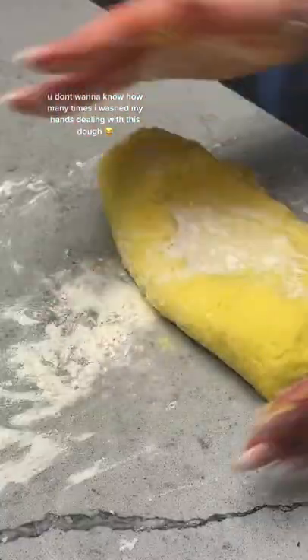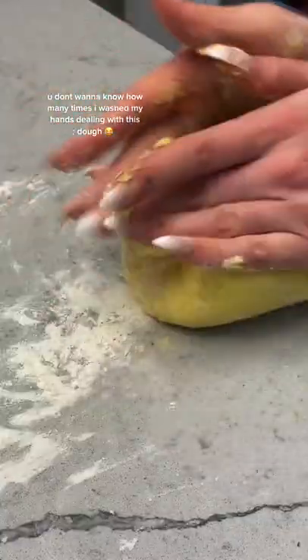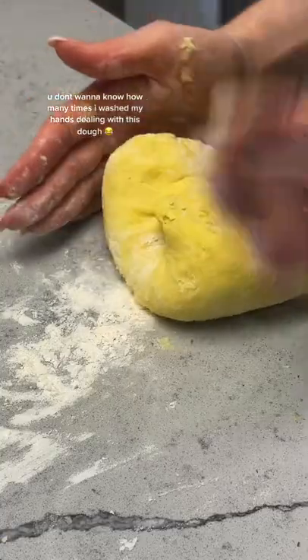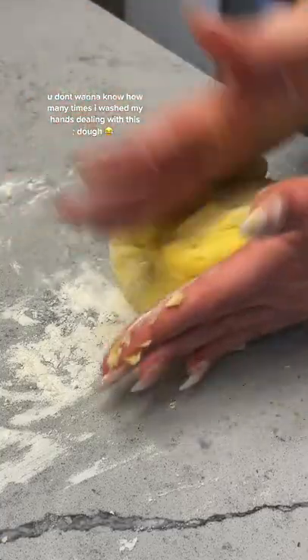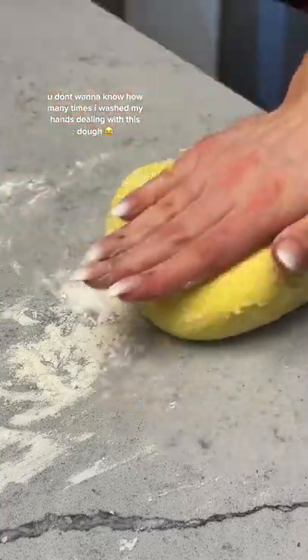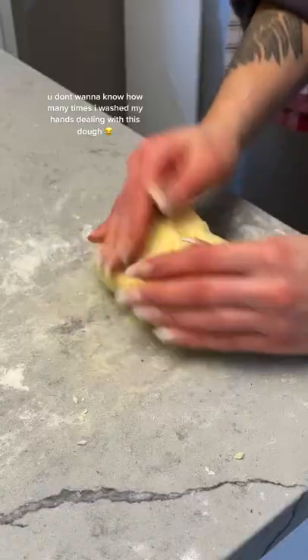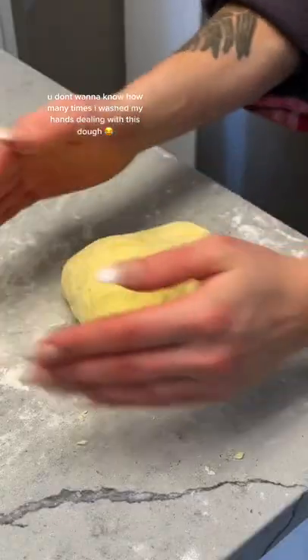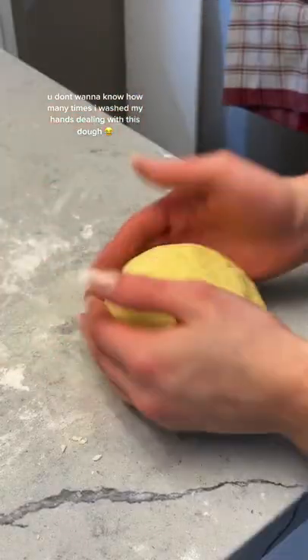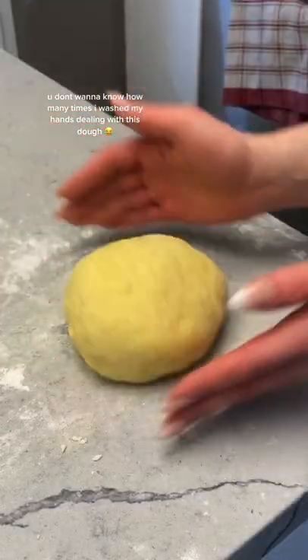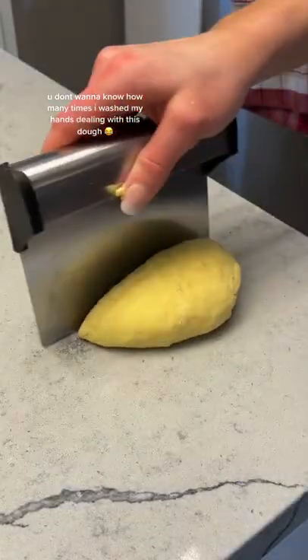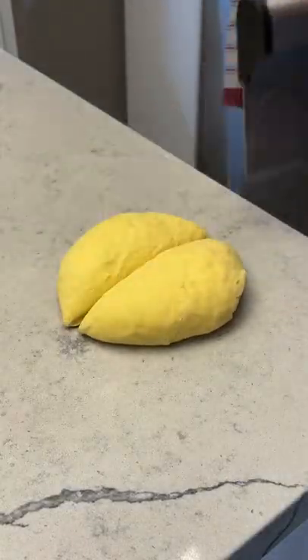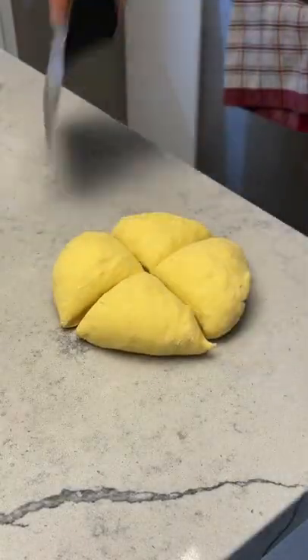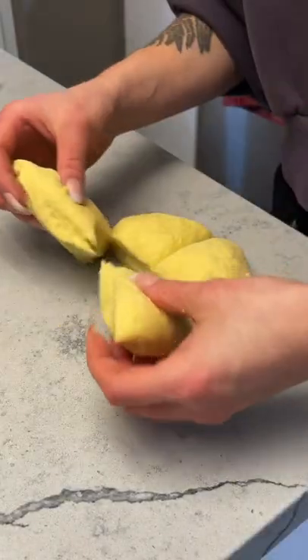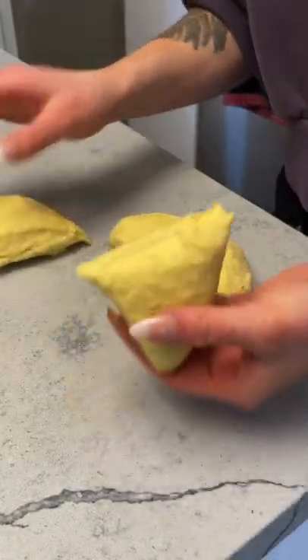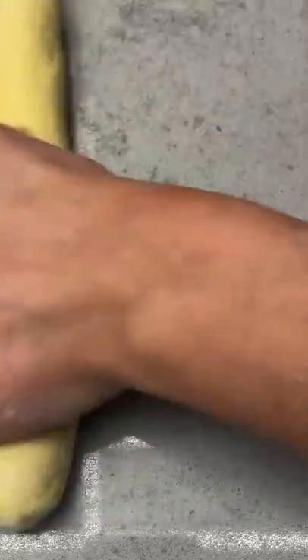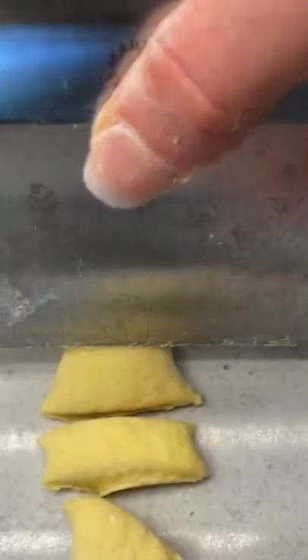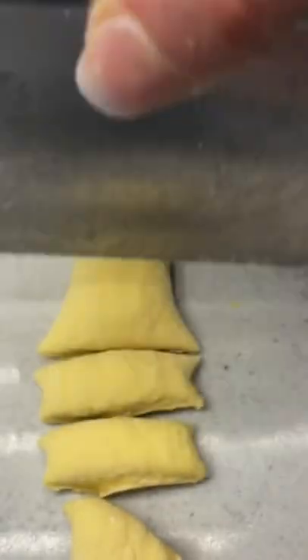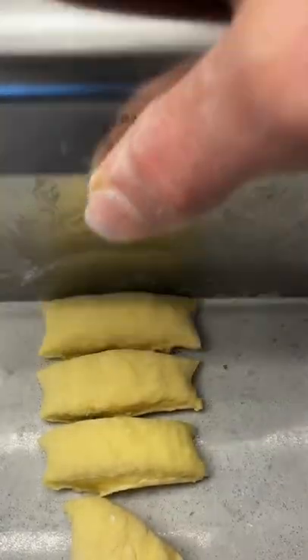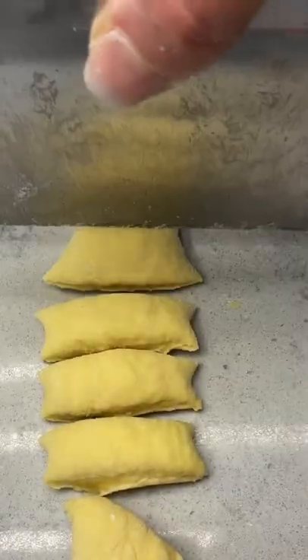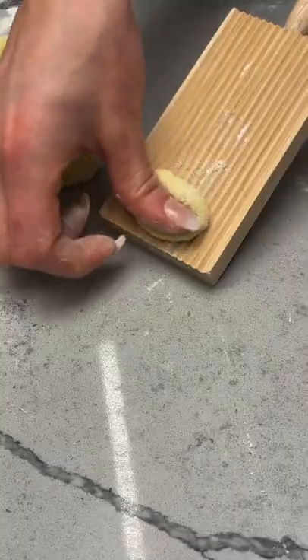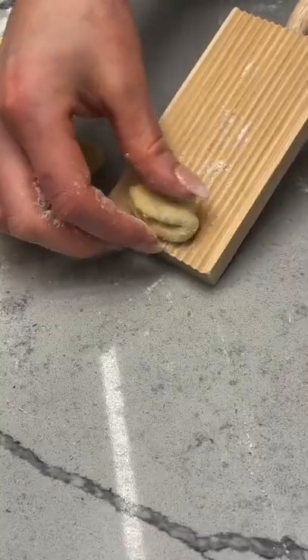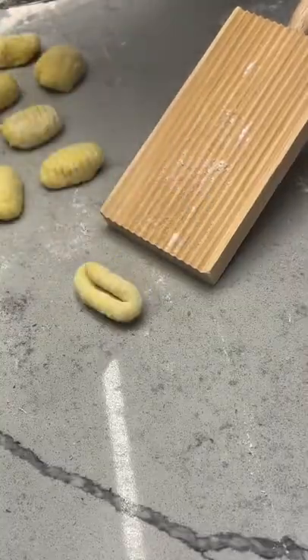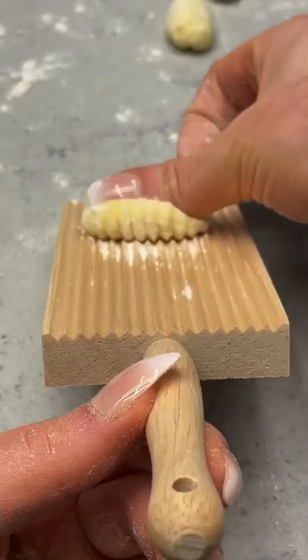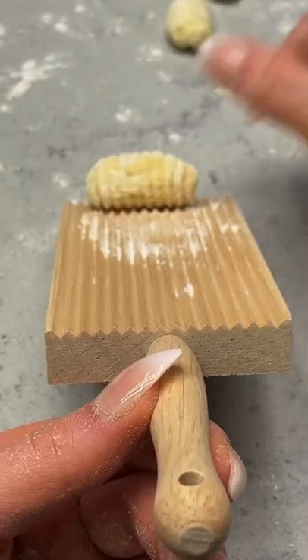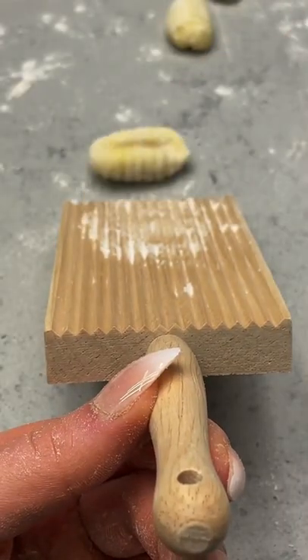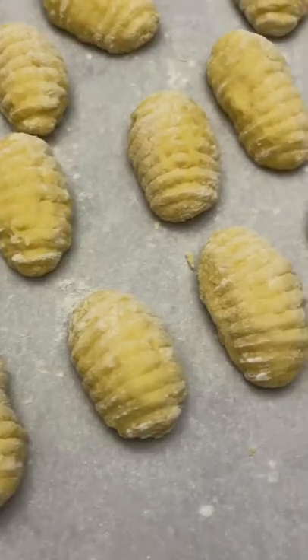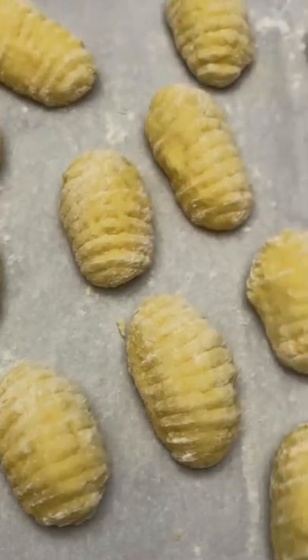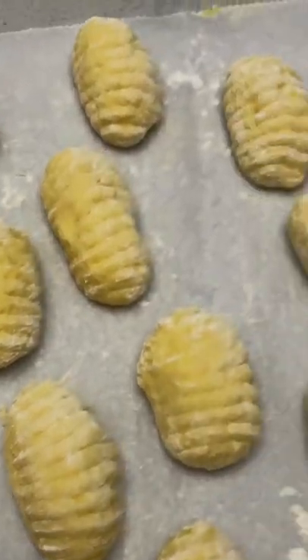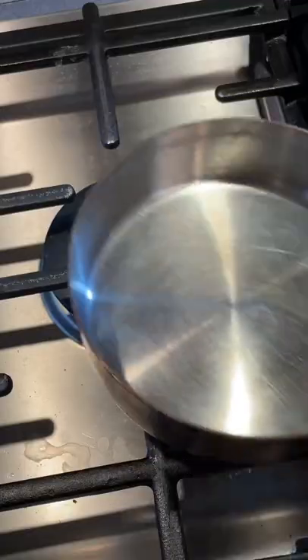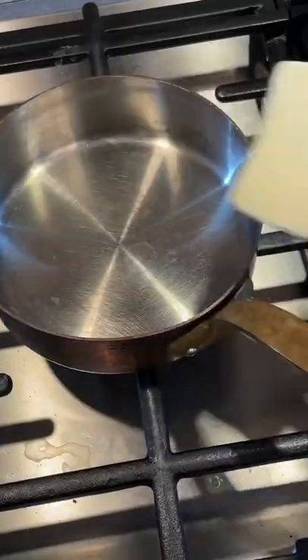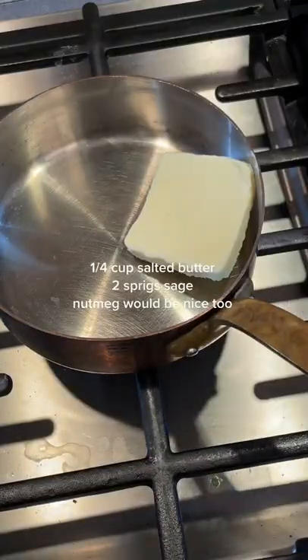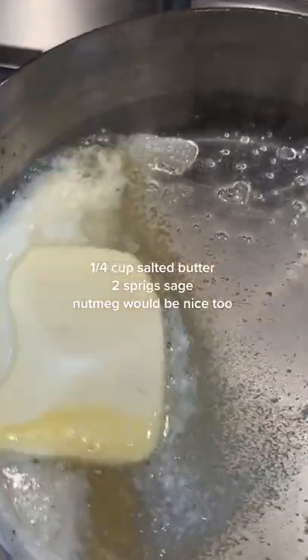I actually didn't make this for my boyfriend and I'm really glad, because when I told him I was making gnocchi, he was like, what is that? Who even are you? Good thing I just made it for my mom. I even bought this little roller so that they looked kind of pretty, but you don't have to do that.